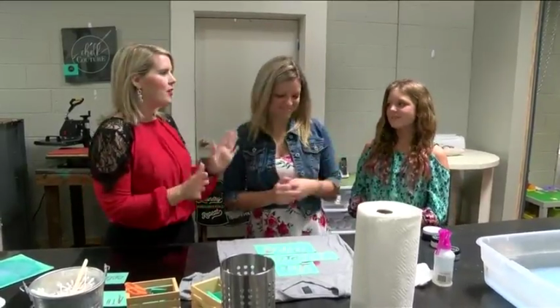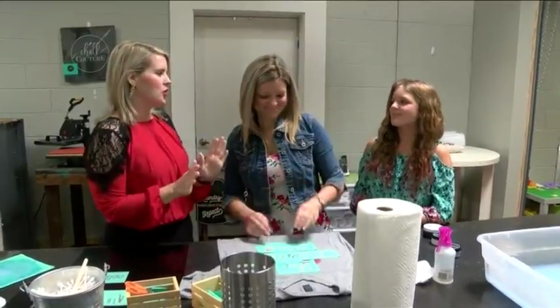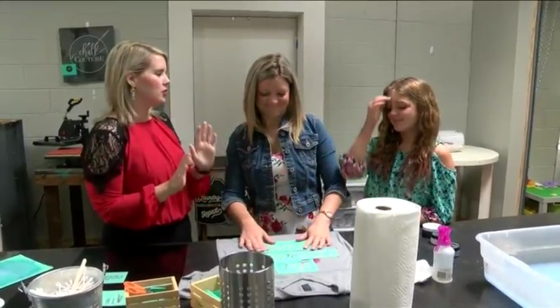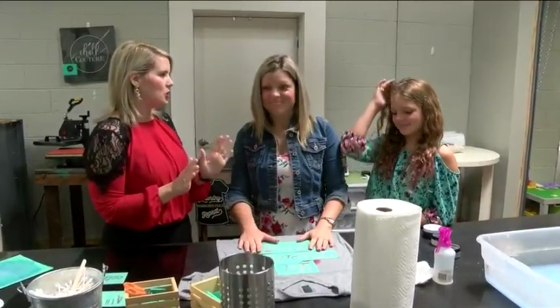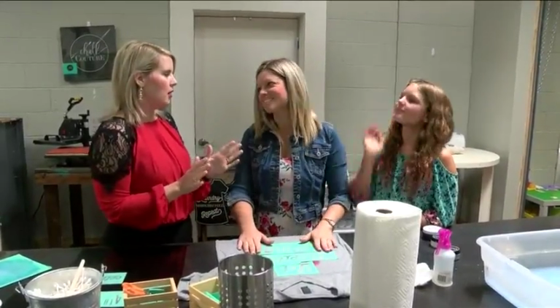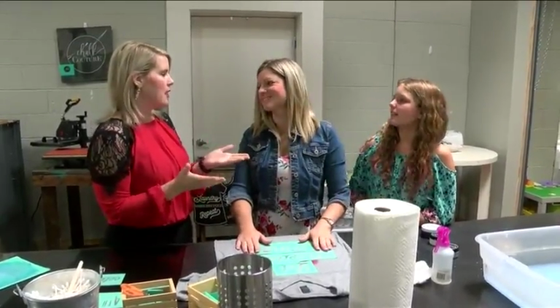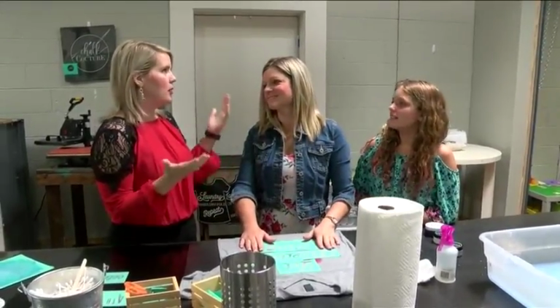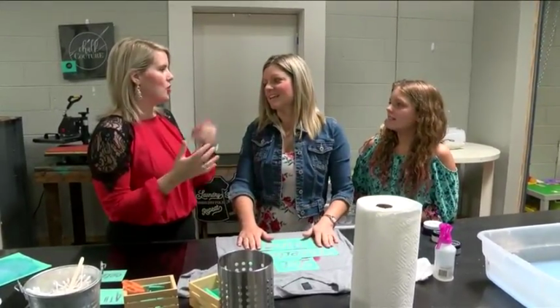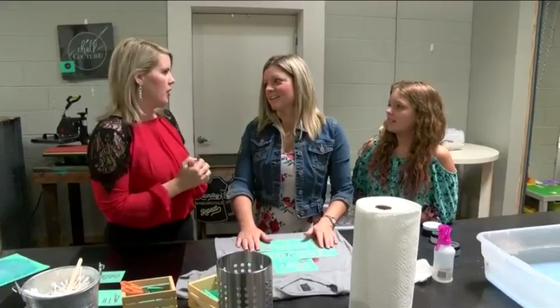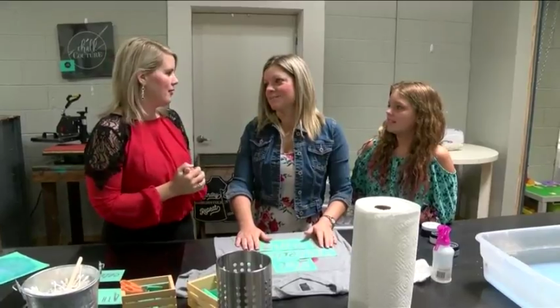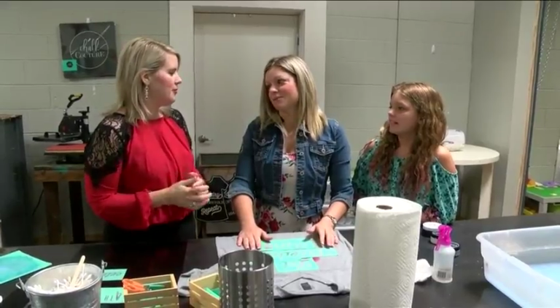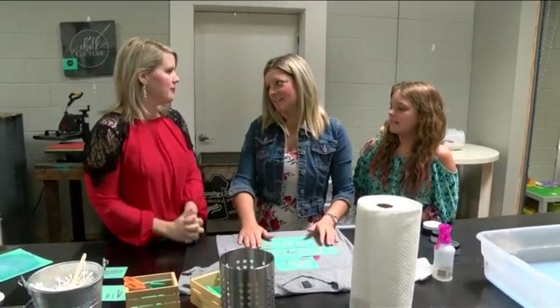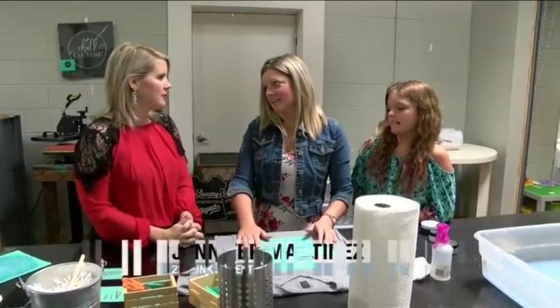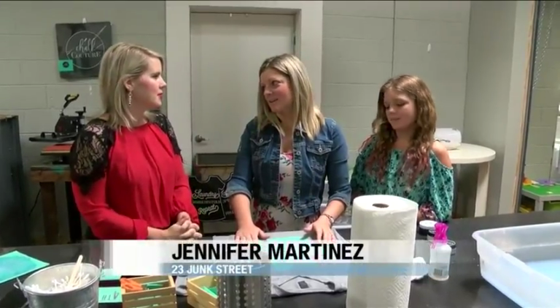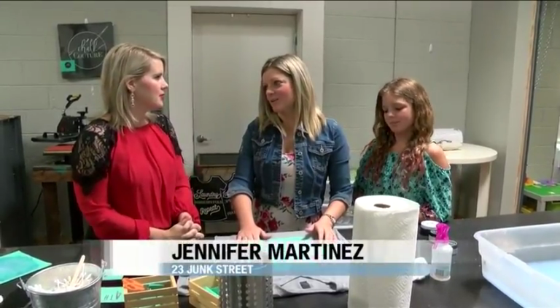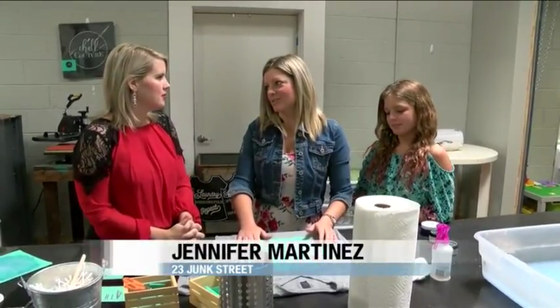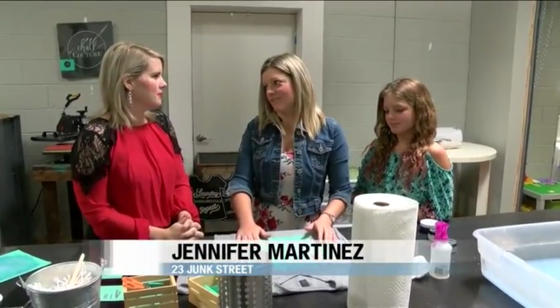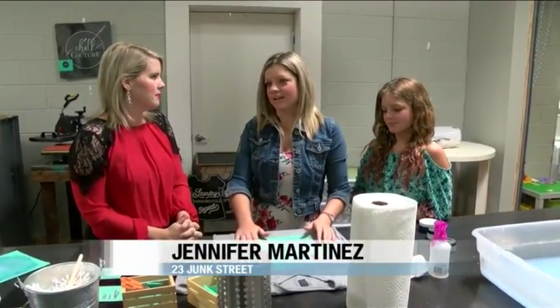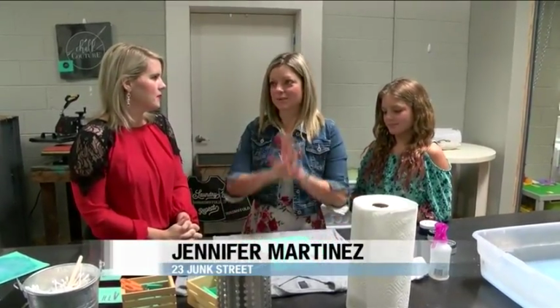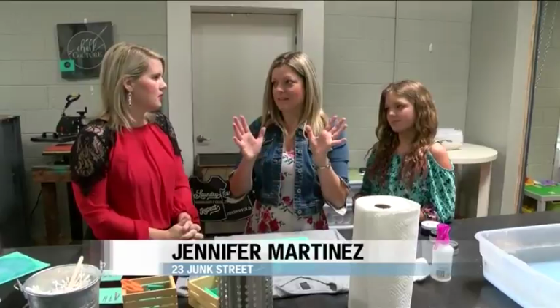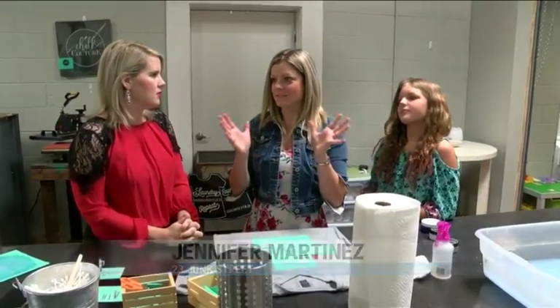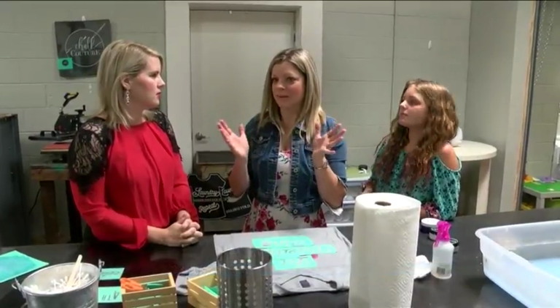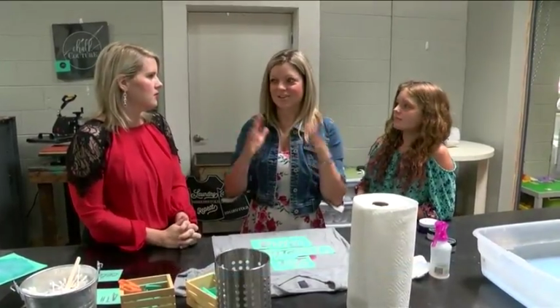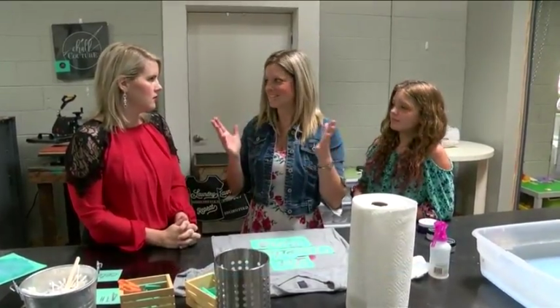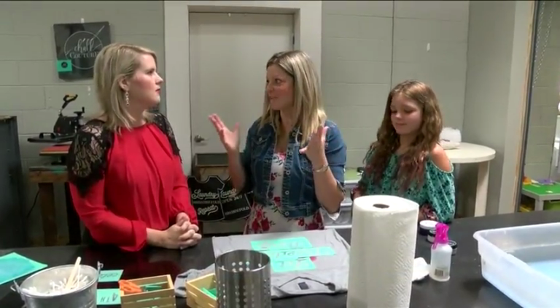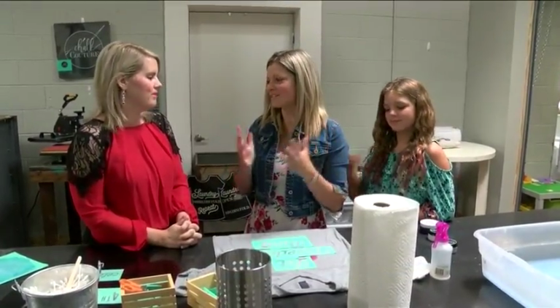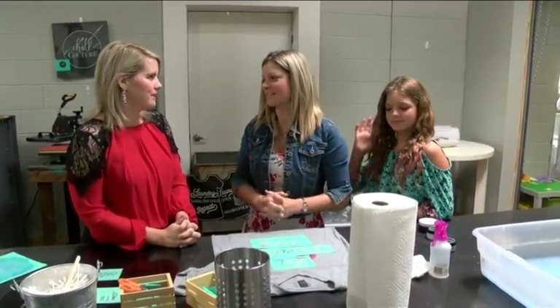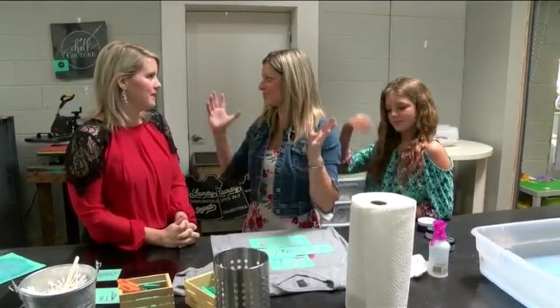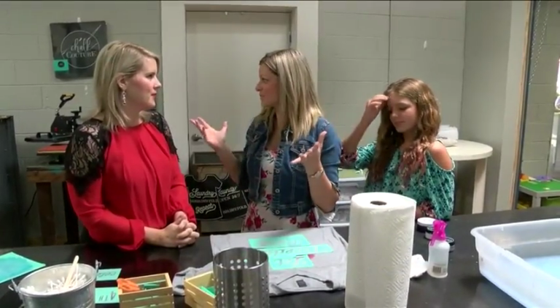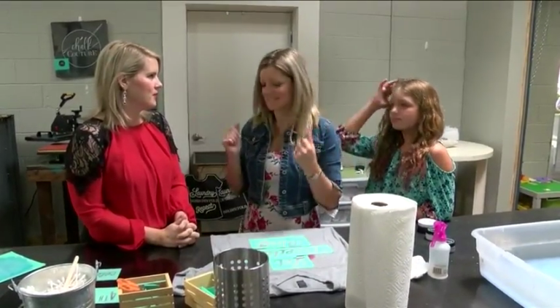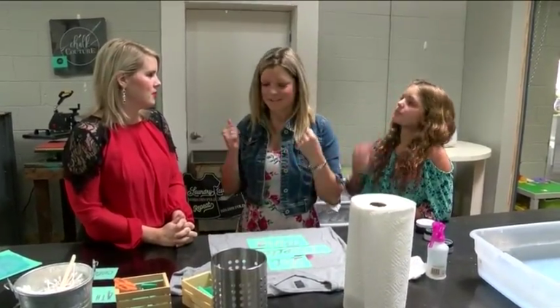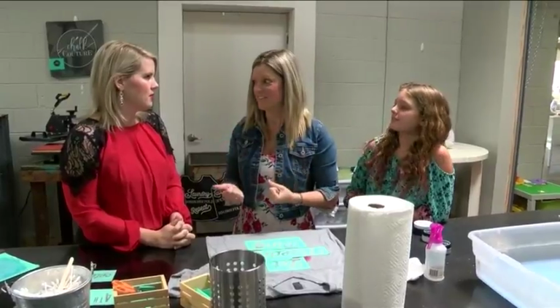Brand new studio — it looks so awesome in here. How excited are you to be in your new studio? I'm unbelievably excited. It has been the coolest little journey ever, and being able to have this much more space and all this stuff around me is just amazing. It's all just within arm's reach and it just makes it fun.